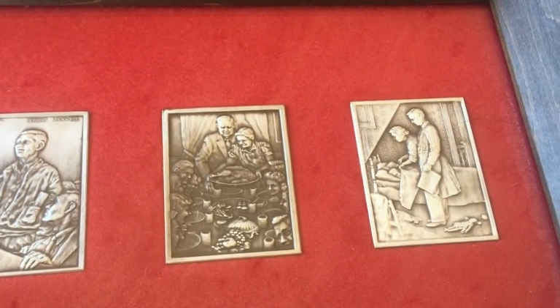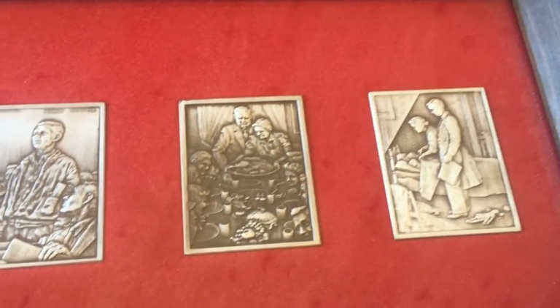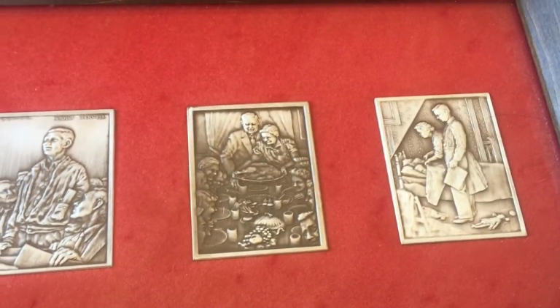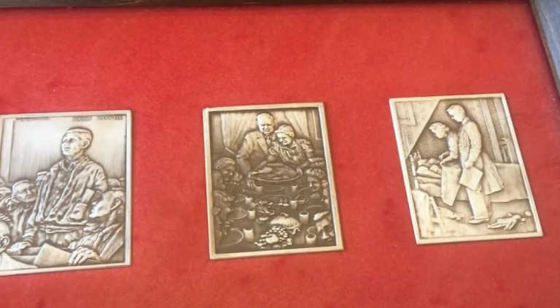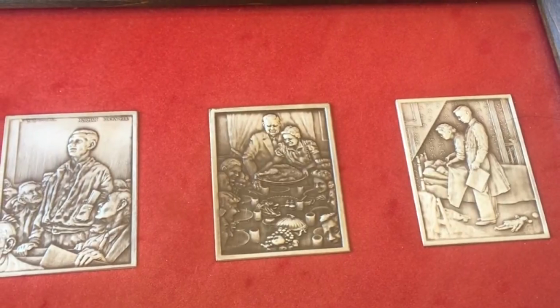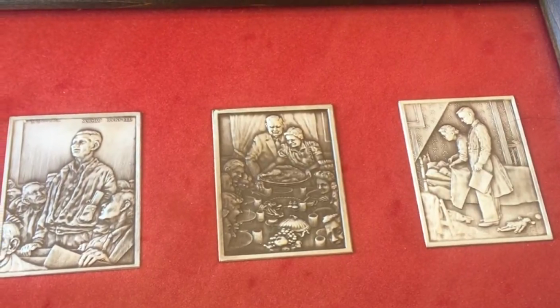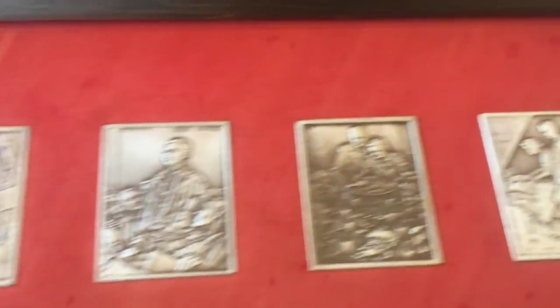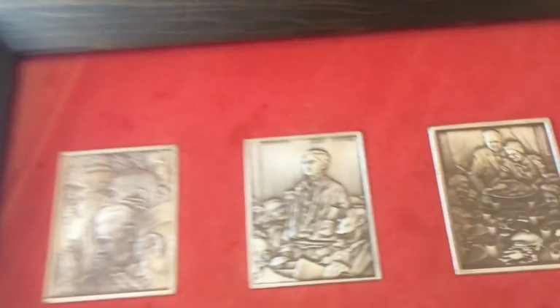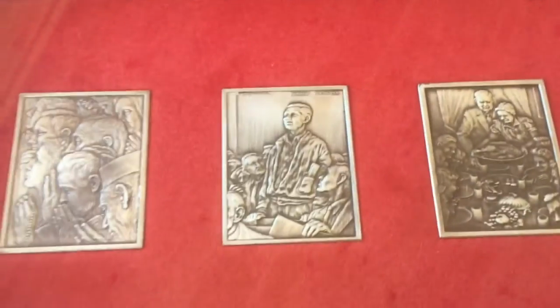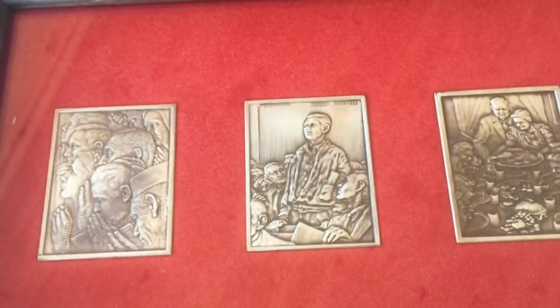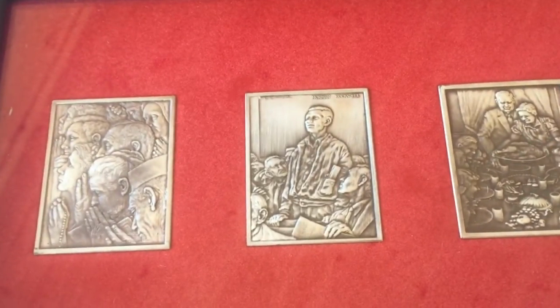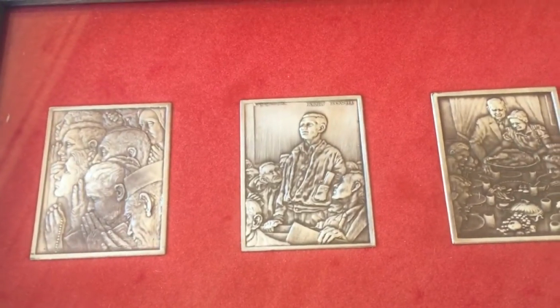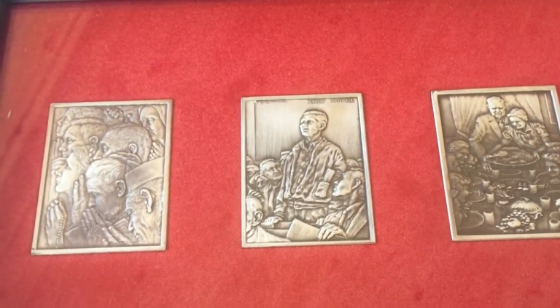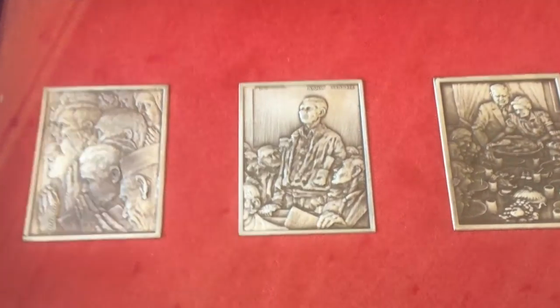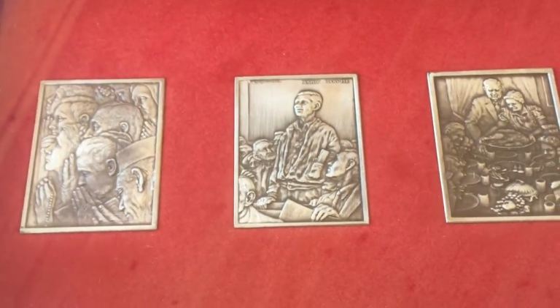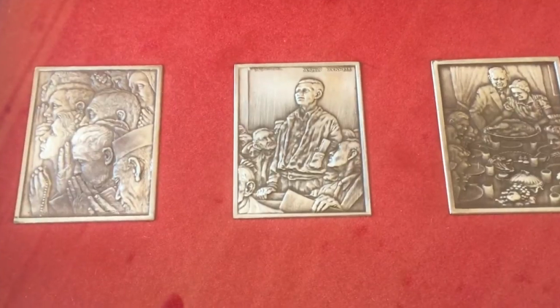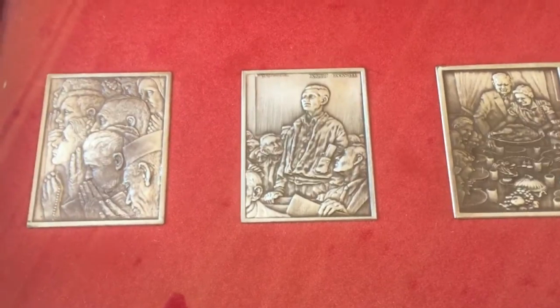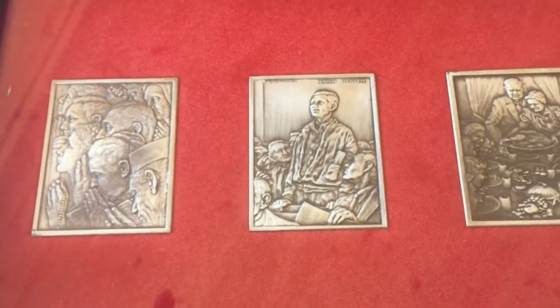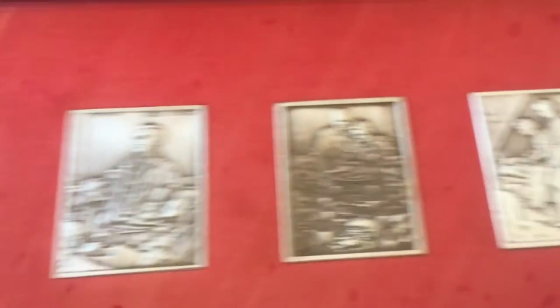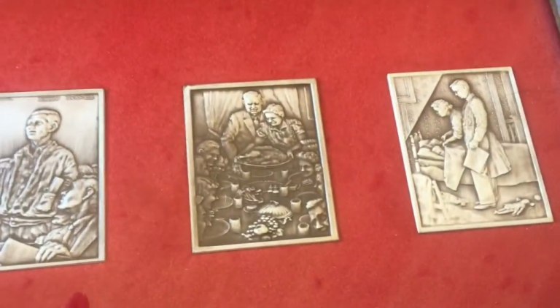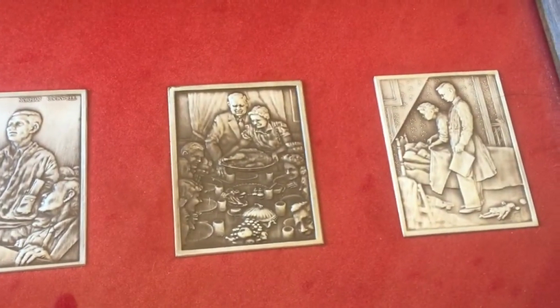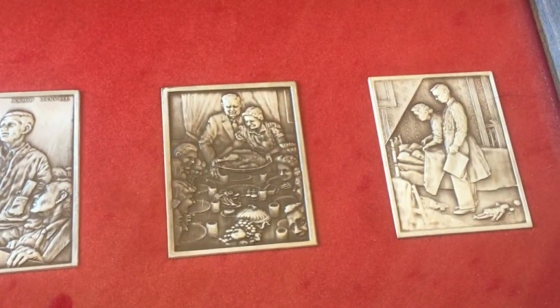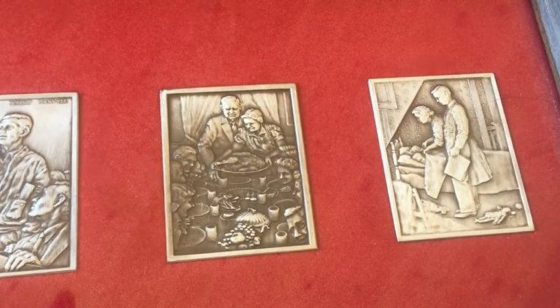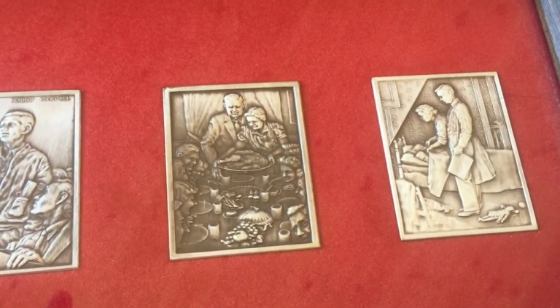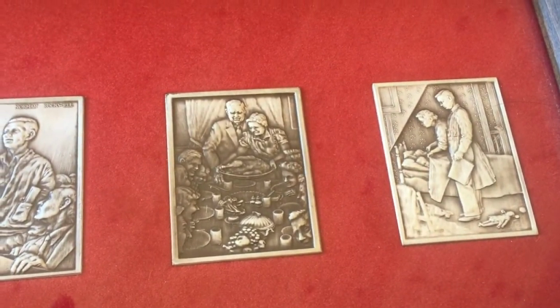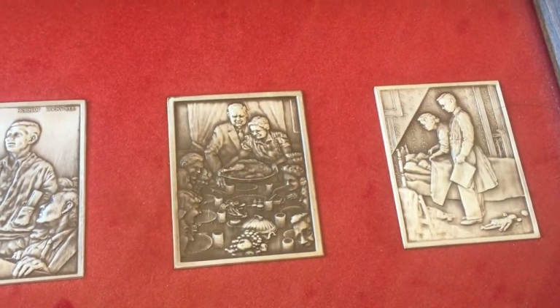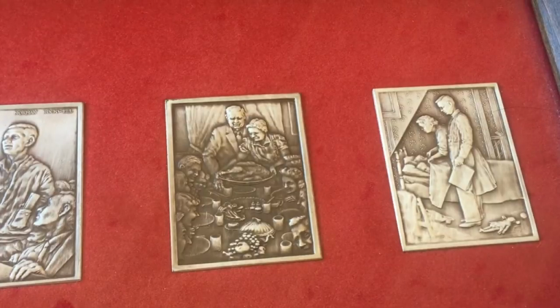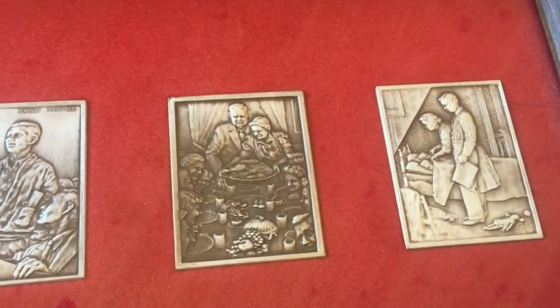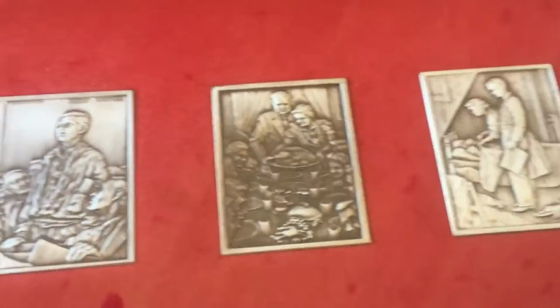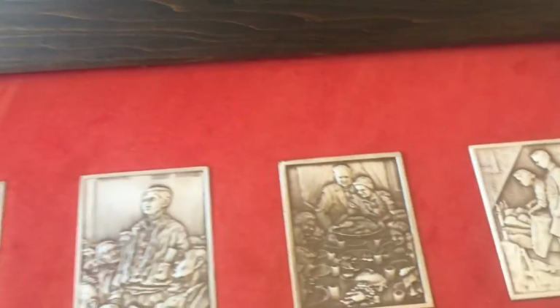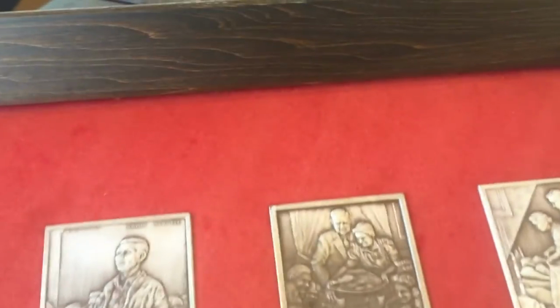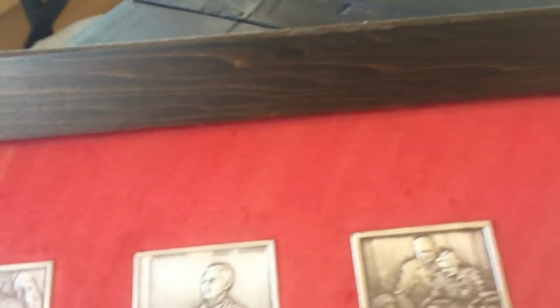This is my Norman Rockwell Four Freedoms silver from the Hamilton Mint. If you guys have any interest in this, I could certainly do a longer video down the road and show it off a little bit better.